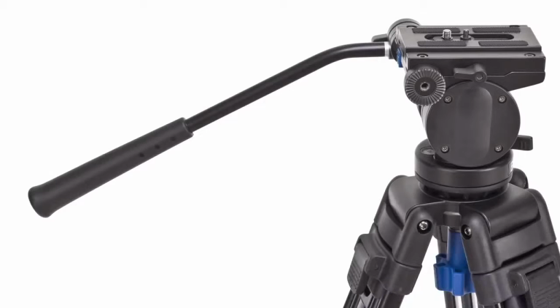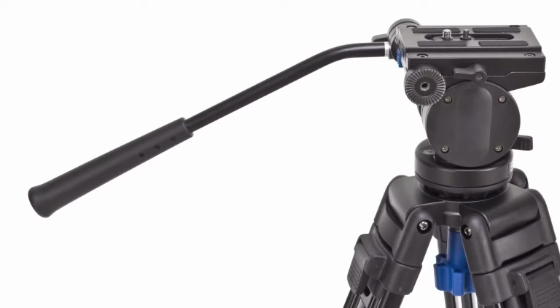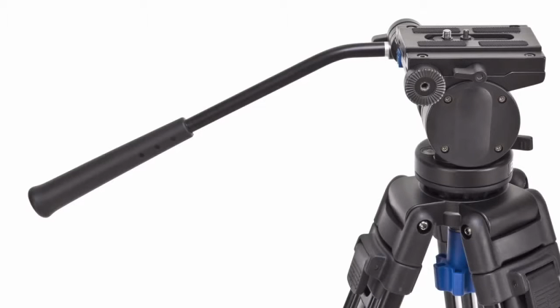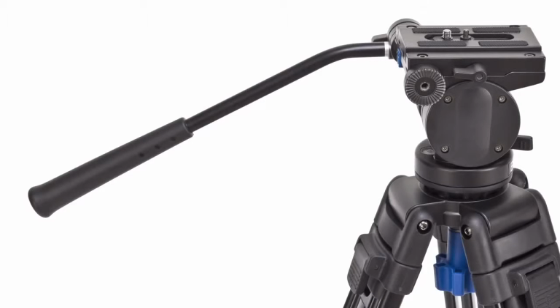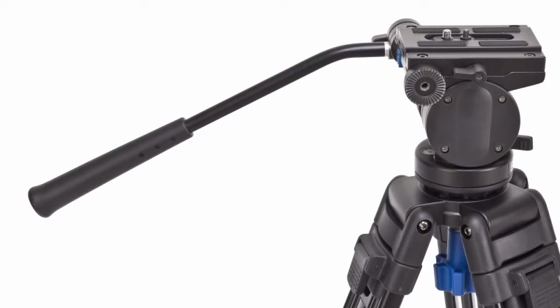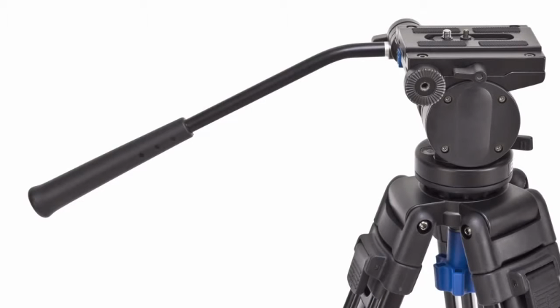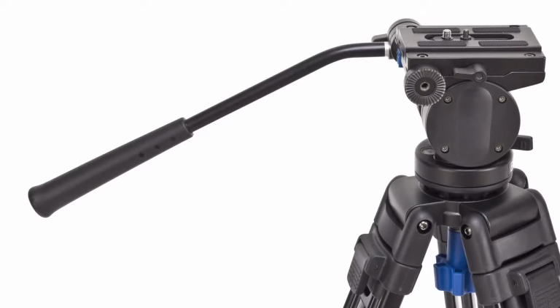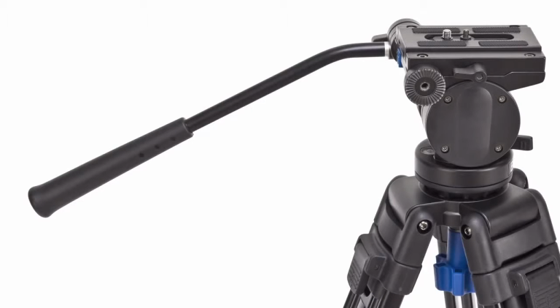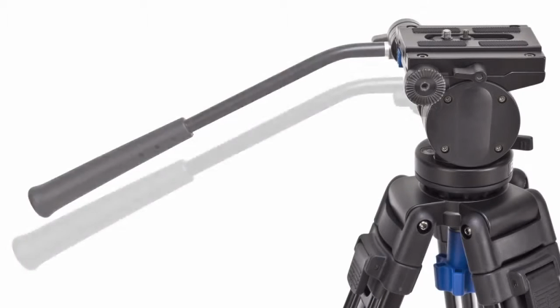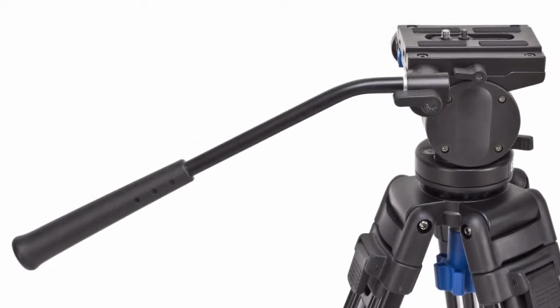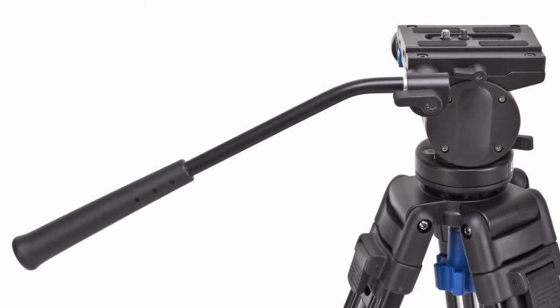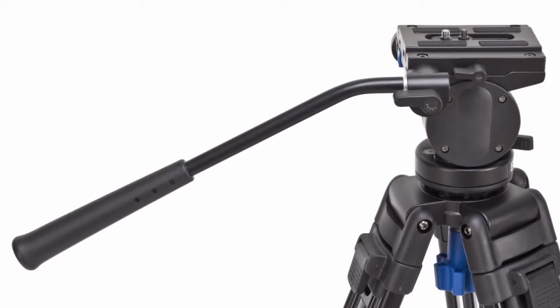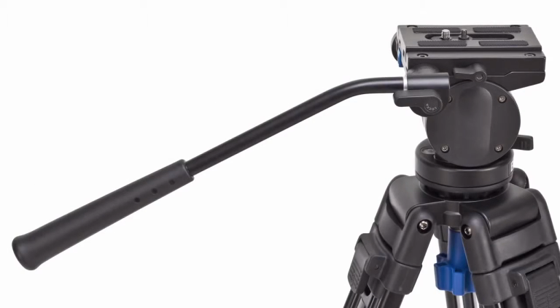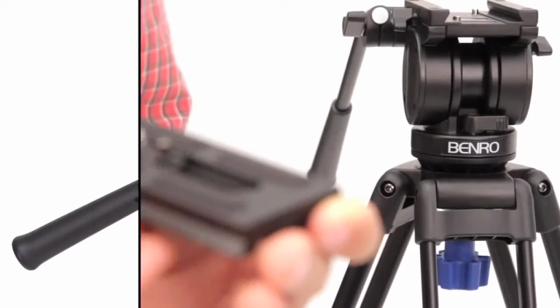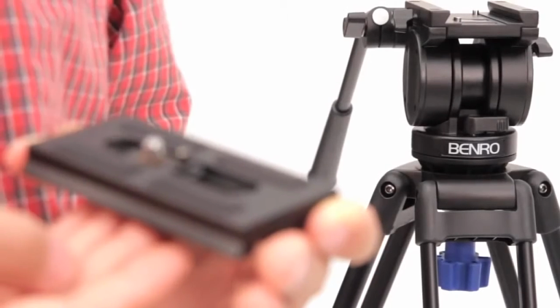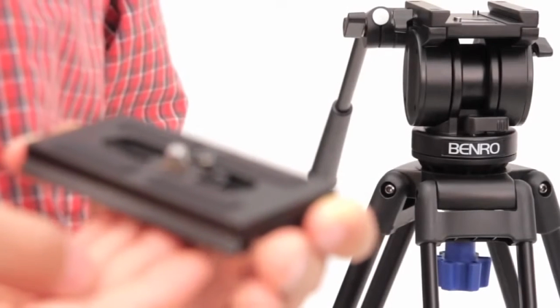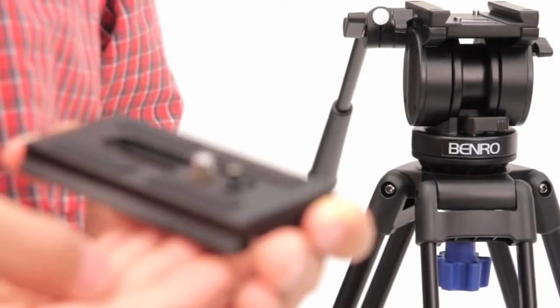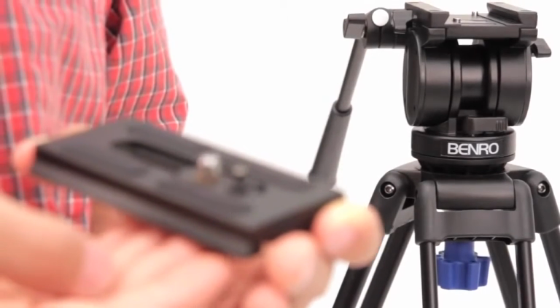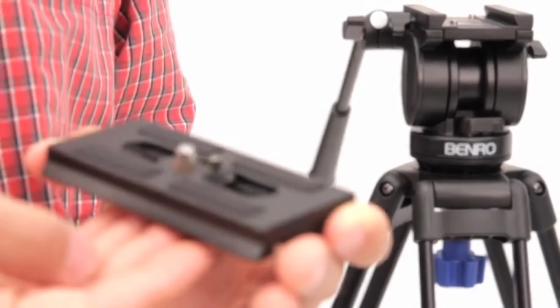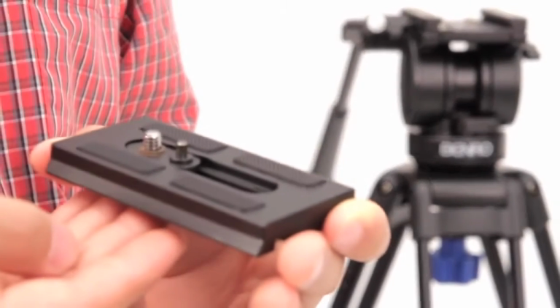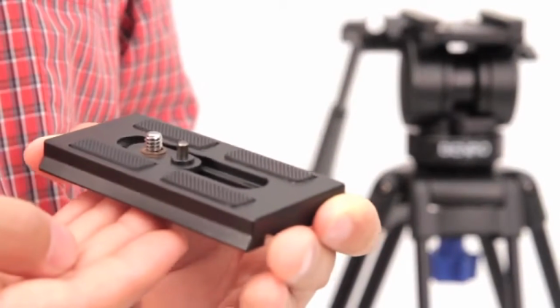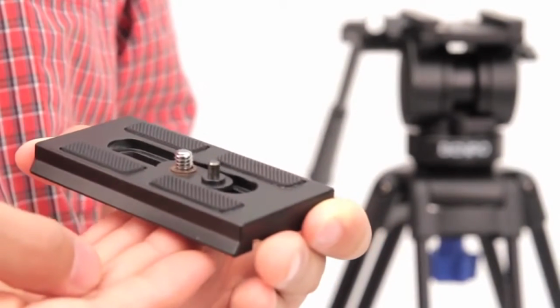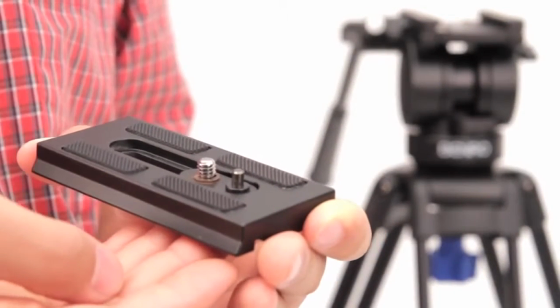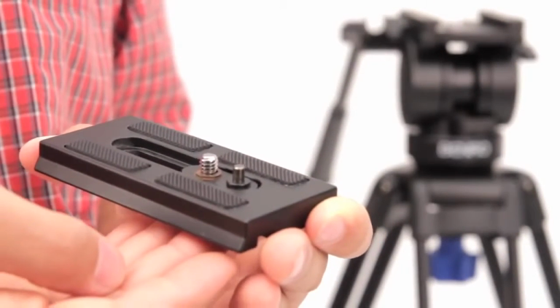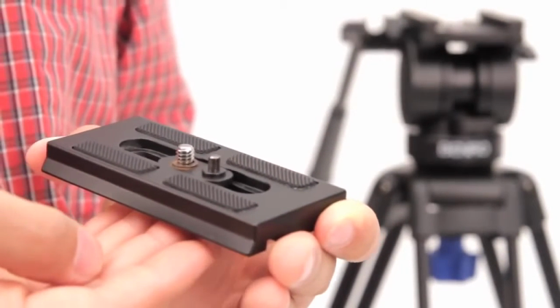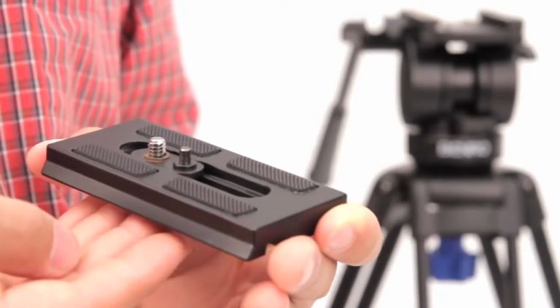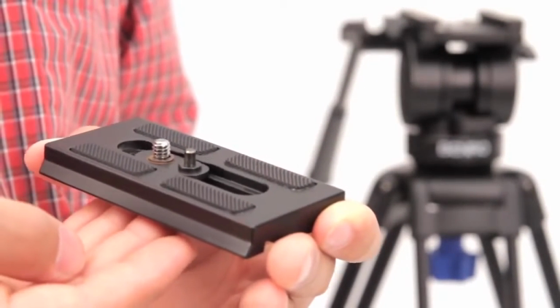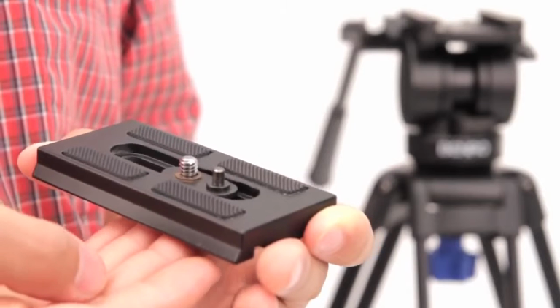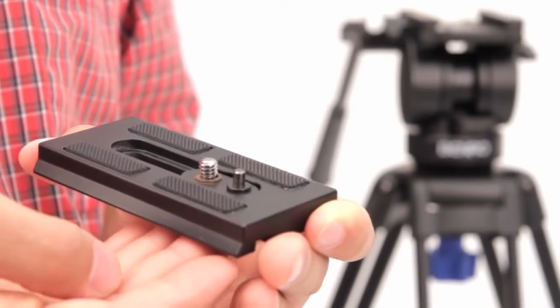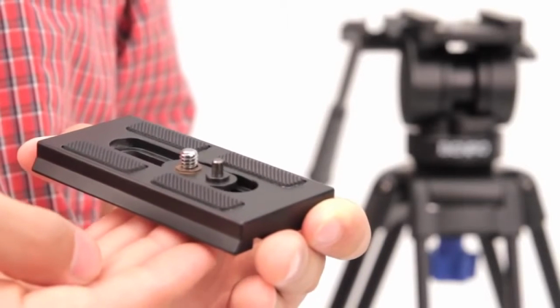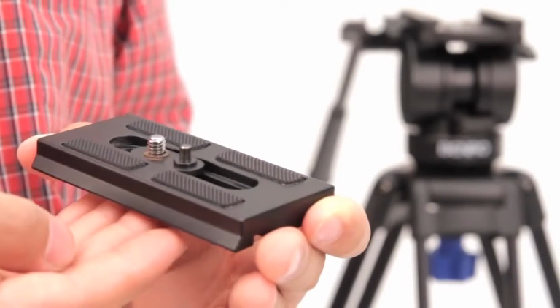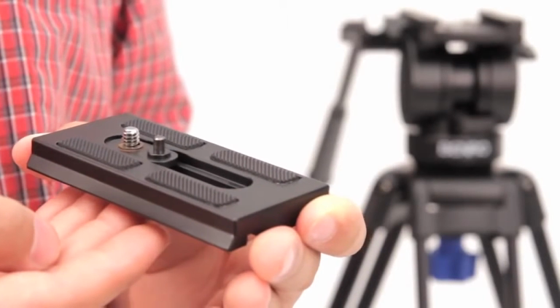For convenience, the interchangeable pan arm fits on both left and right sides of the head. And while the QR plate is included, the QR plate system accommodates most brands of RC5 compatible QR plates.